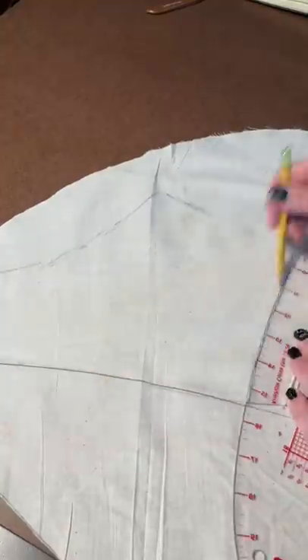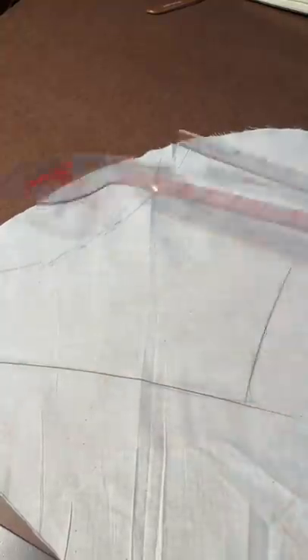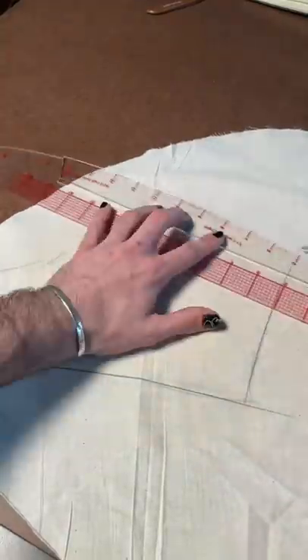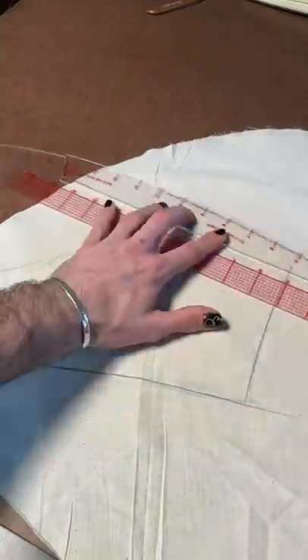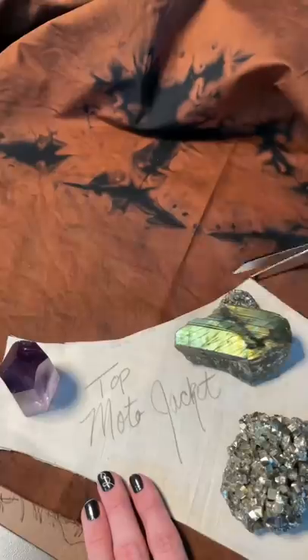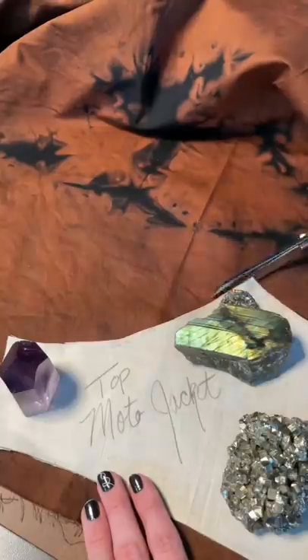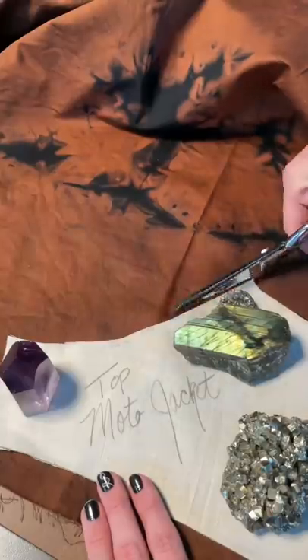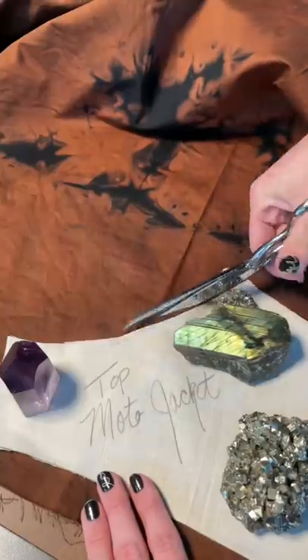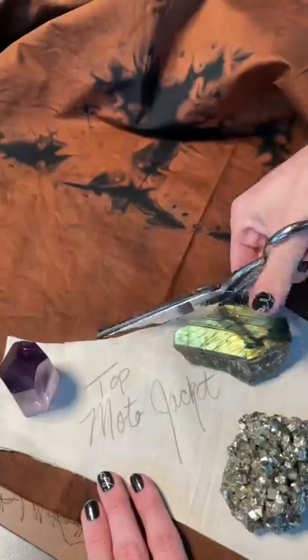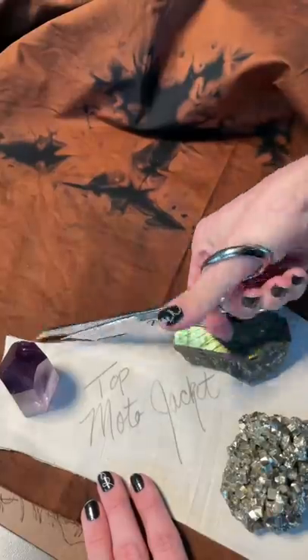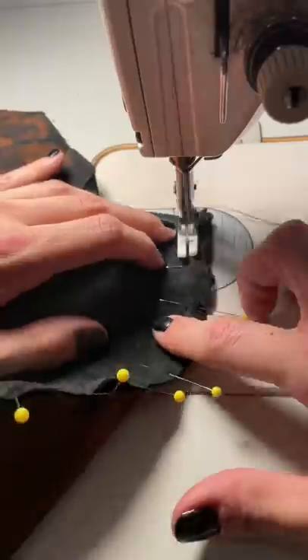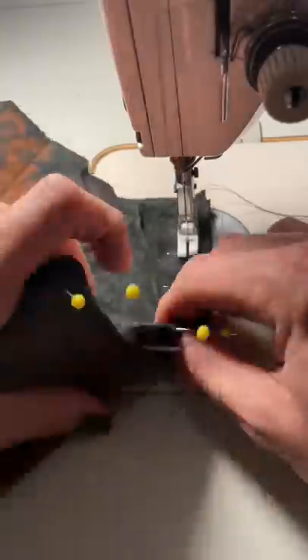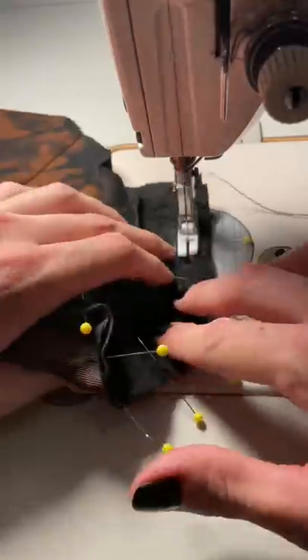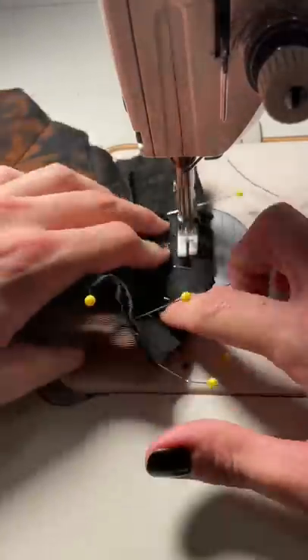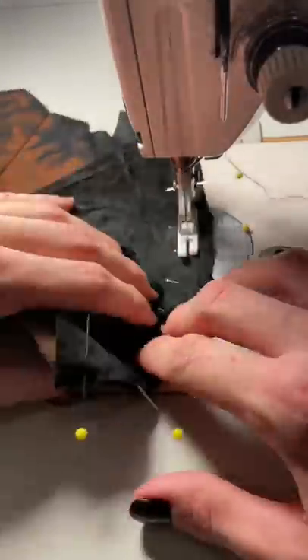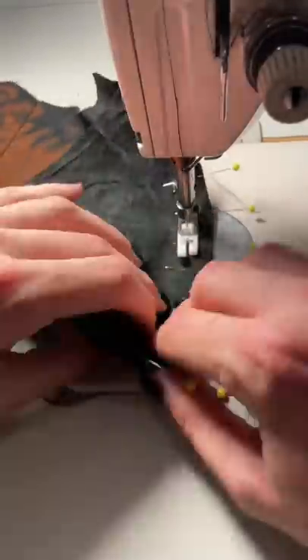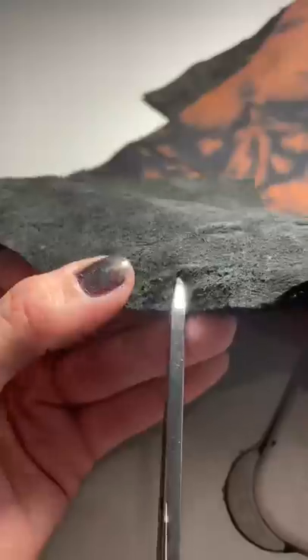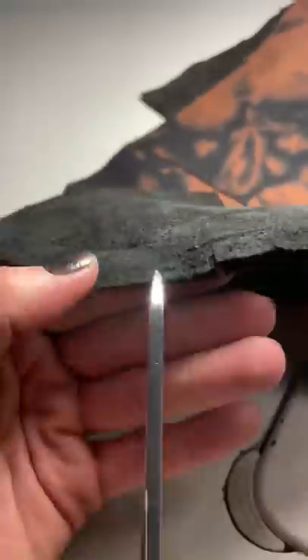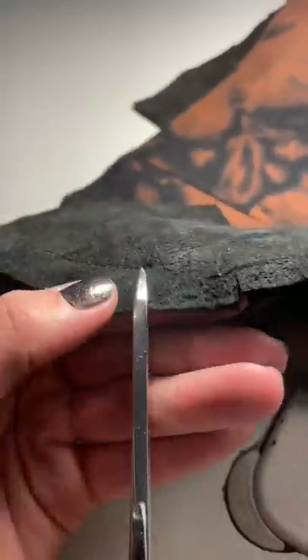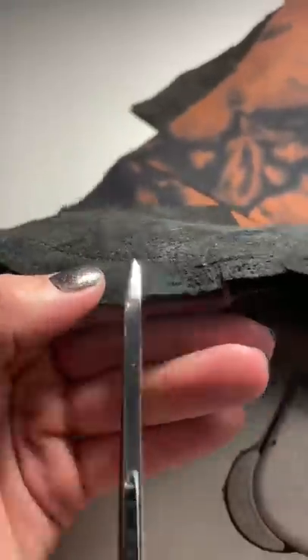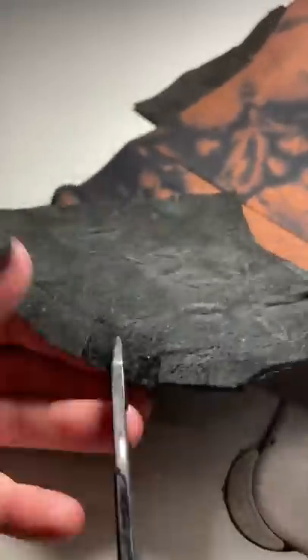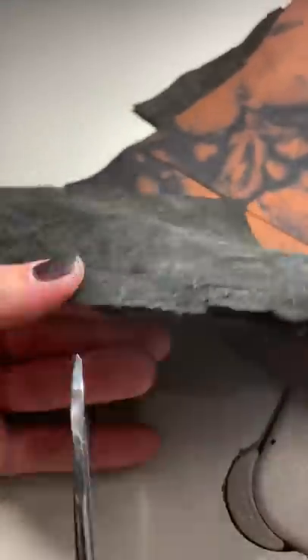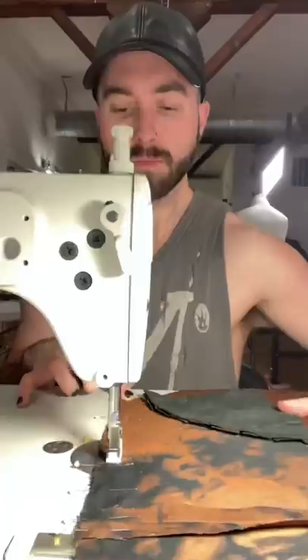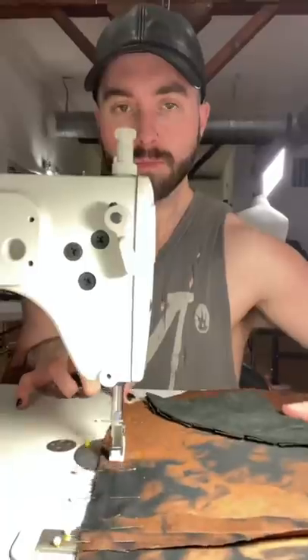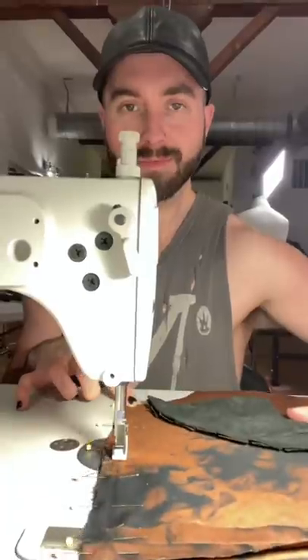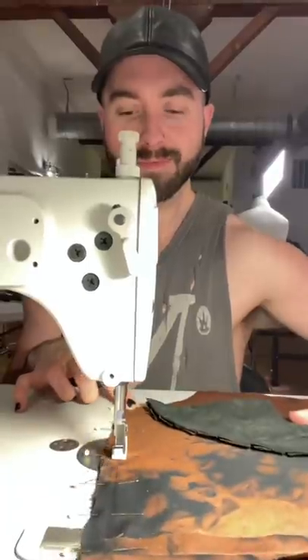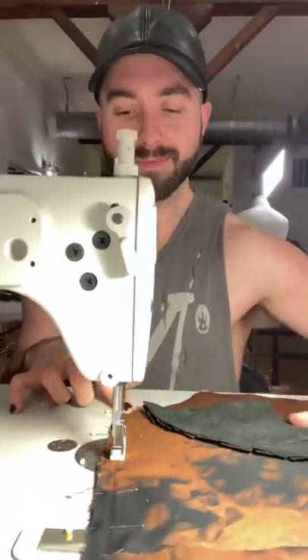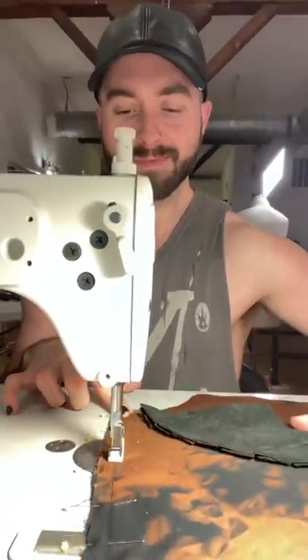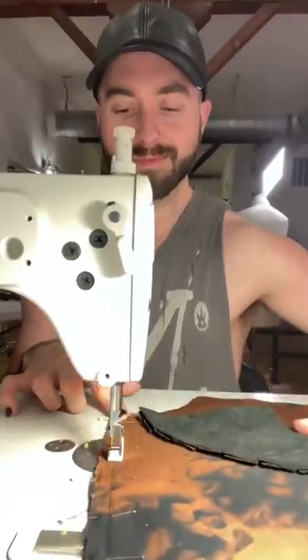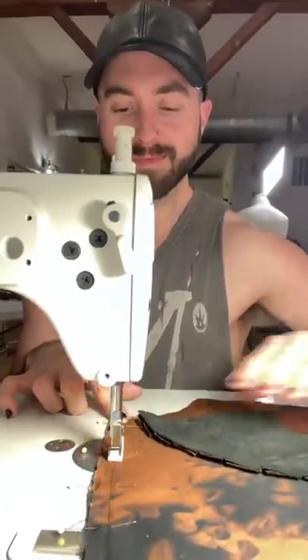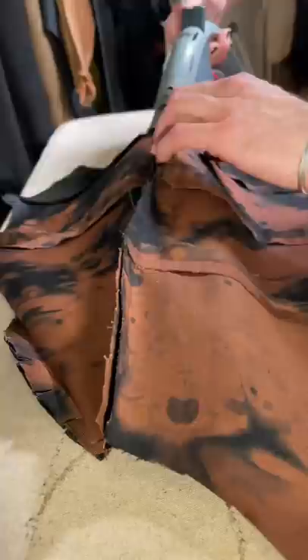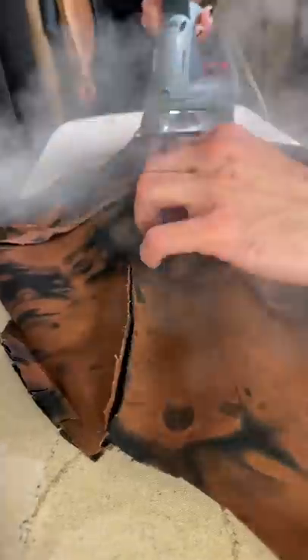I started by creating the pattern and then I cut out all of my fabric and got ready to start sewing it together. I clipped all of my curves and then I pressed everything nice, flat, and beautiful.